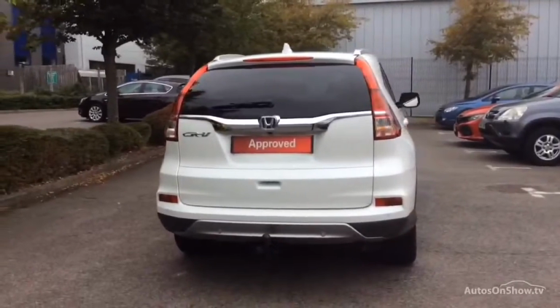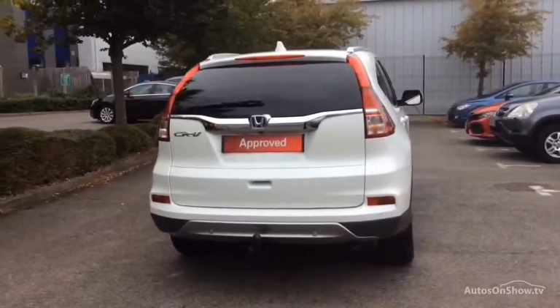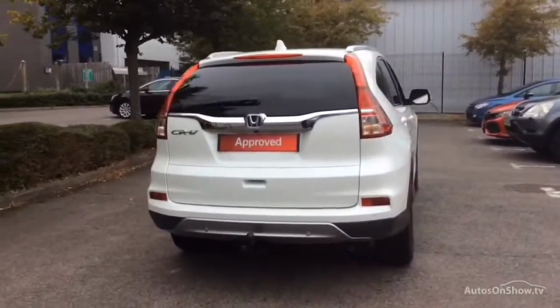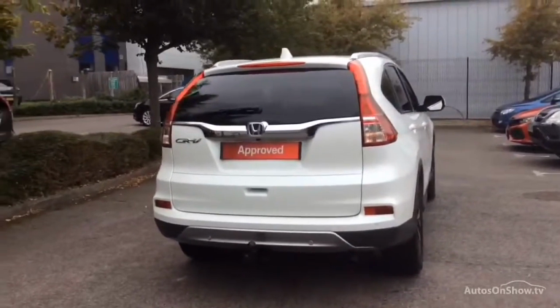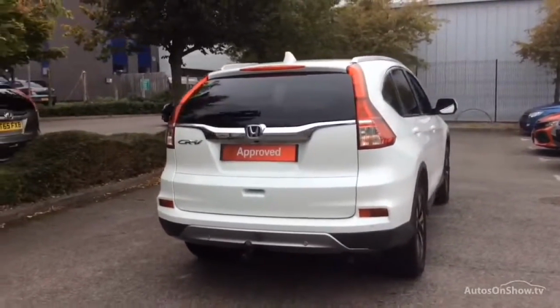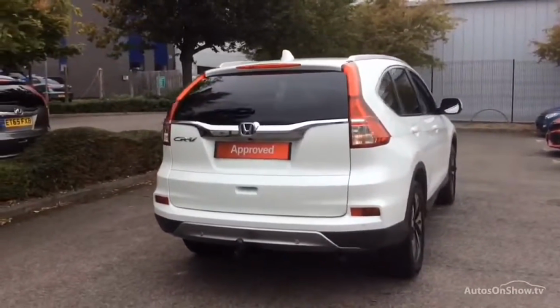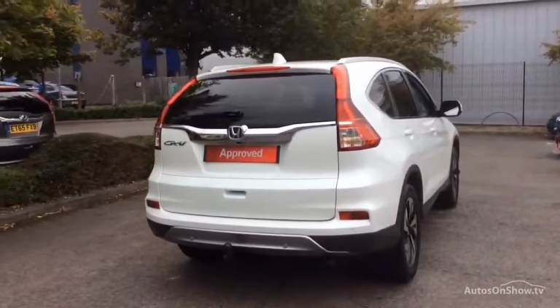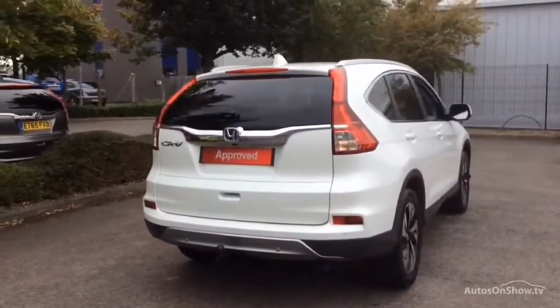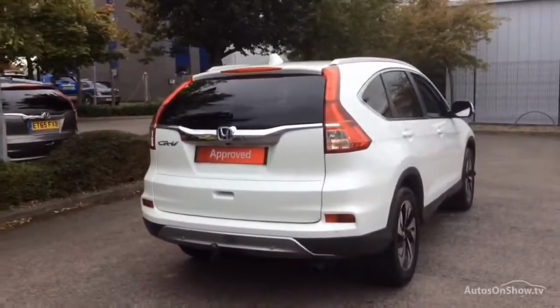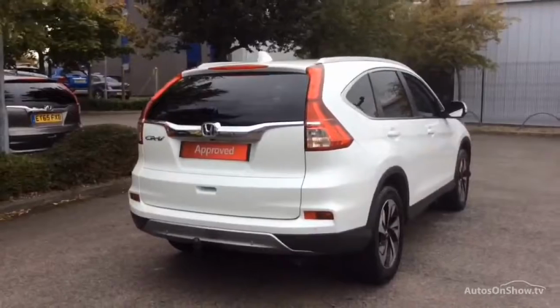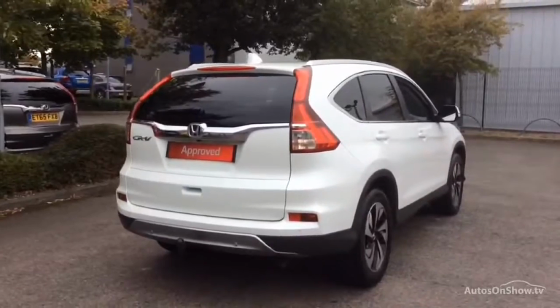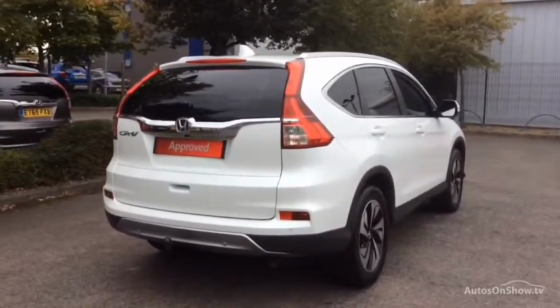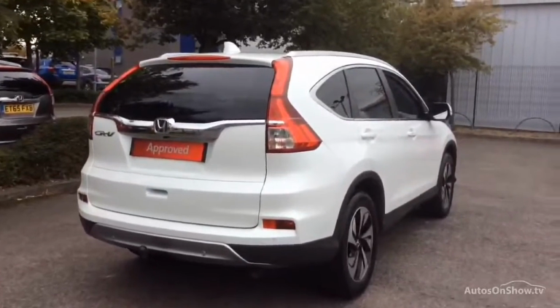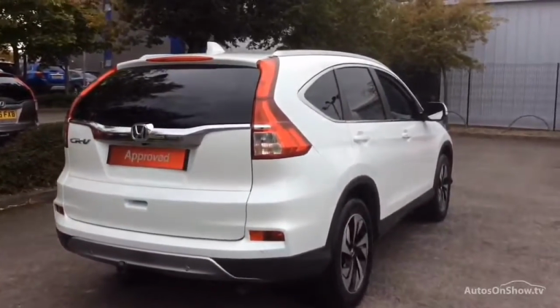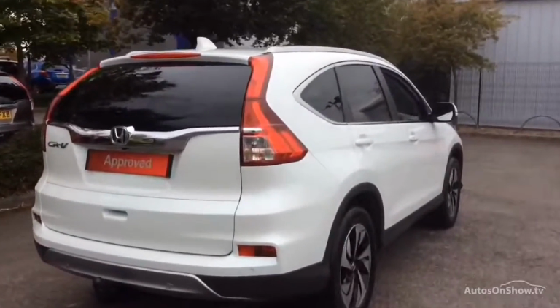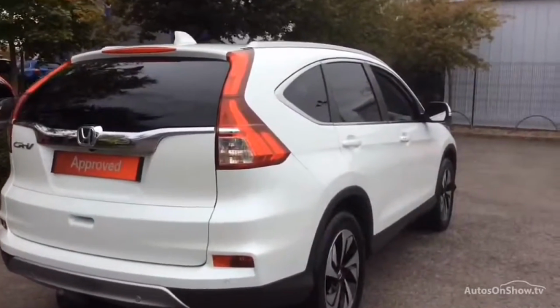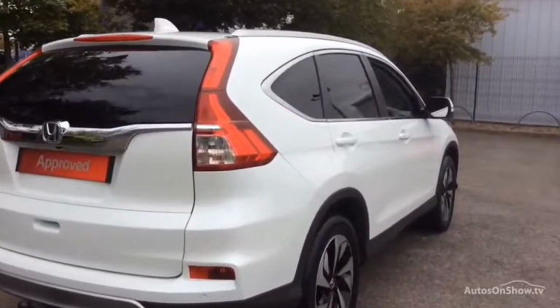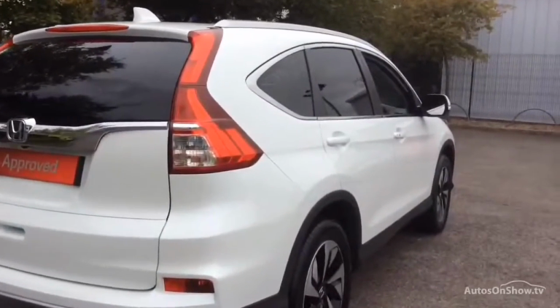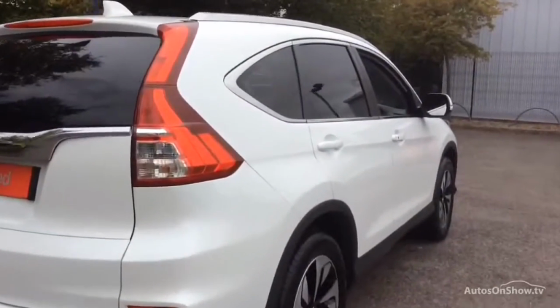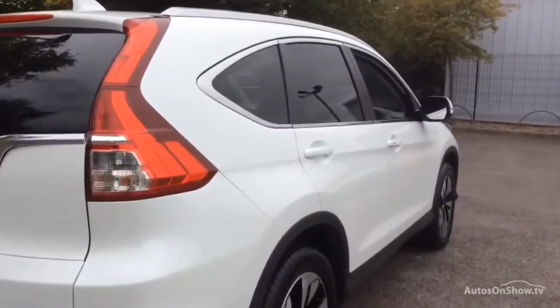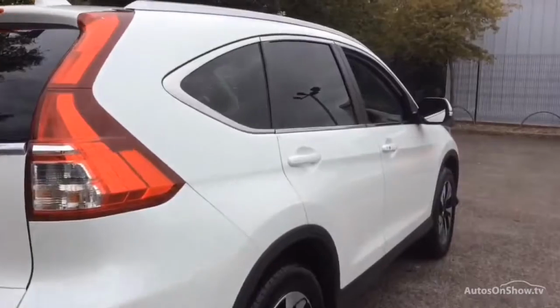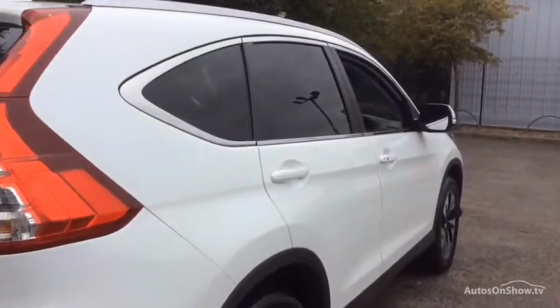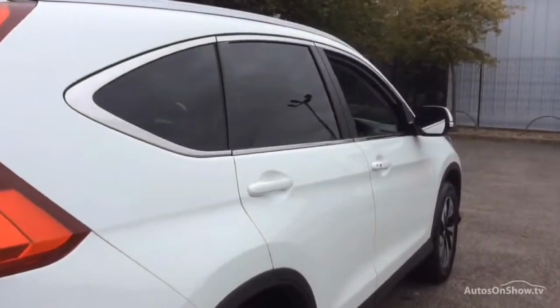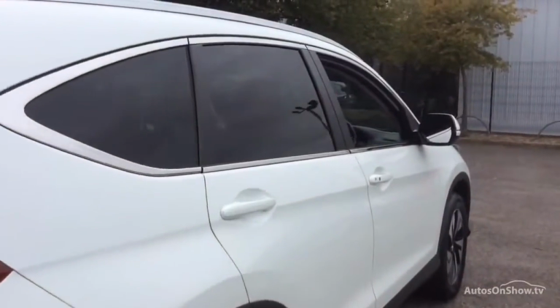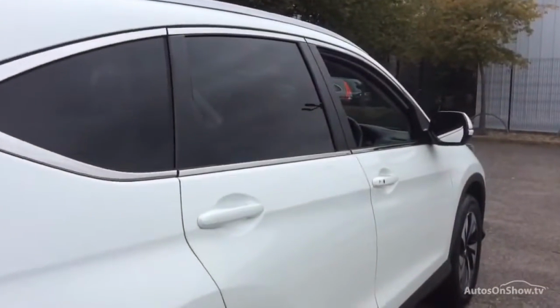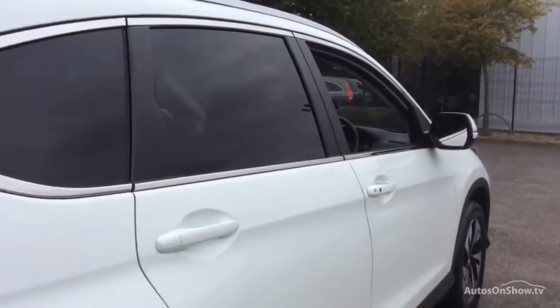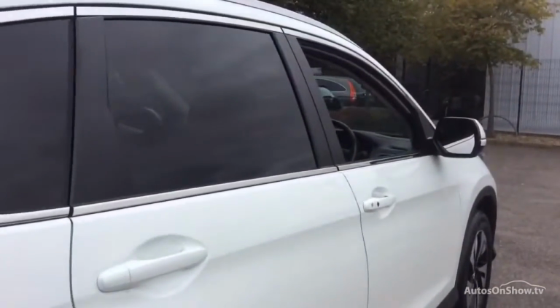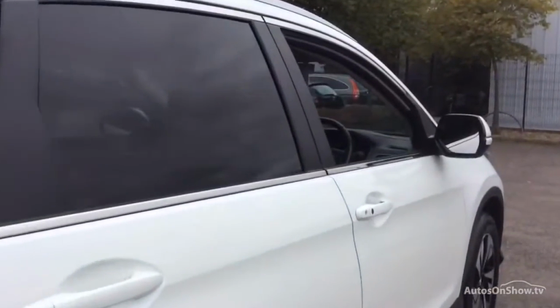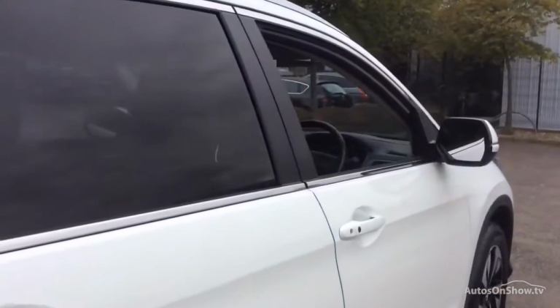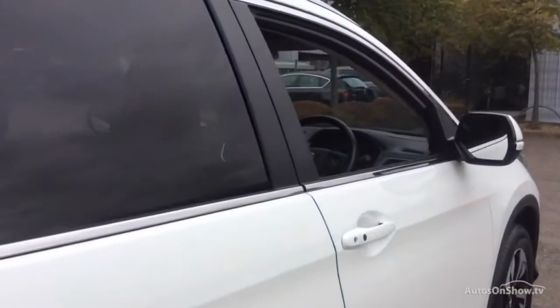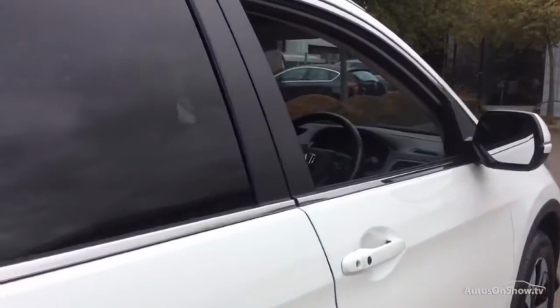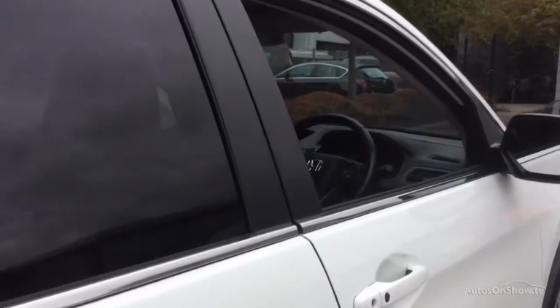If for any reason you decide it's not exactly what you're looking for, don't worry. We have access to over 250 approved pre-owned Honda models in group stock, with stock changing daily, so we're extremely confident we'll have the perfect model for you at one of our dealerships.